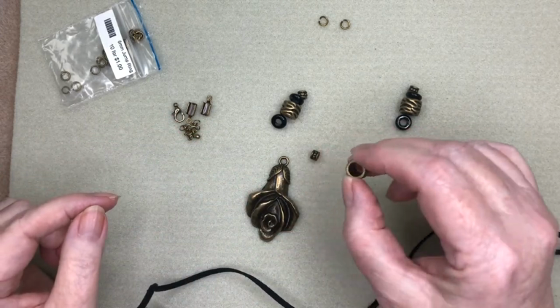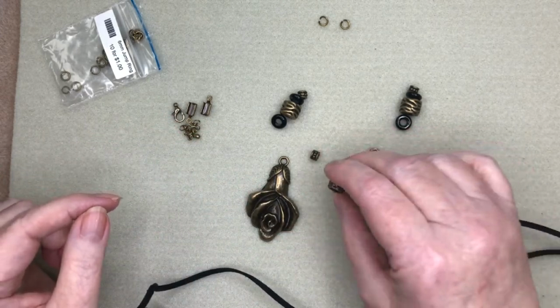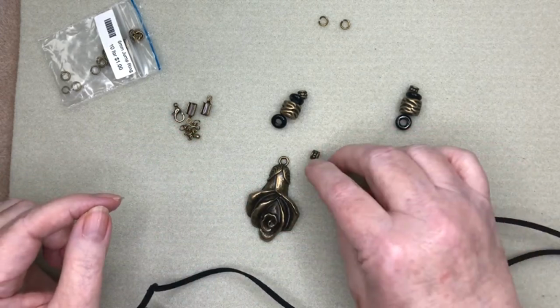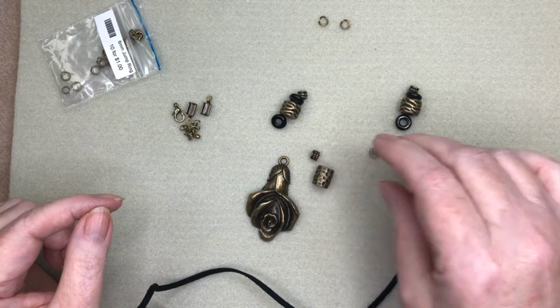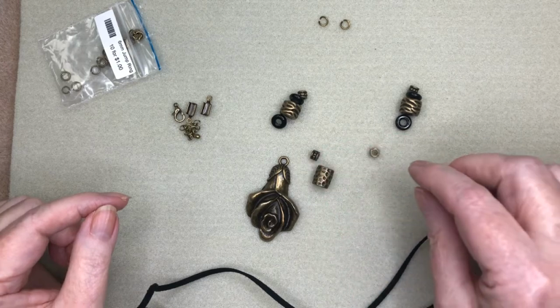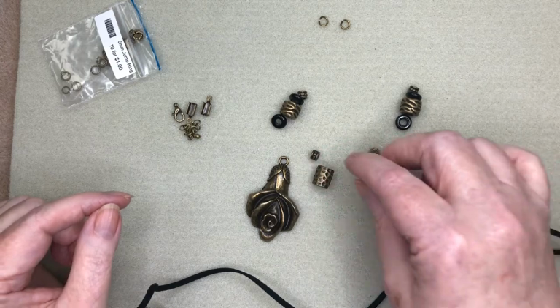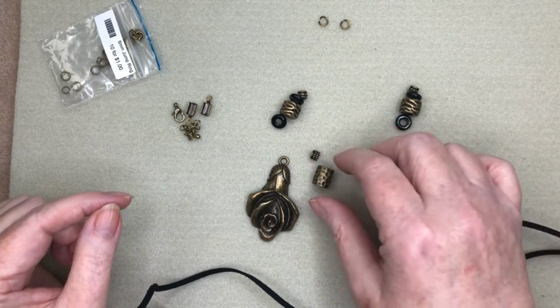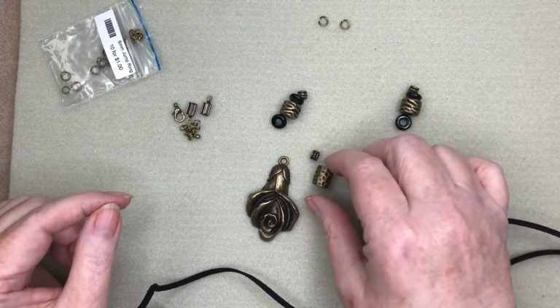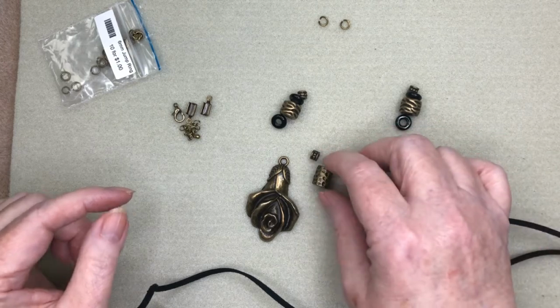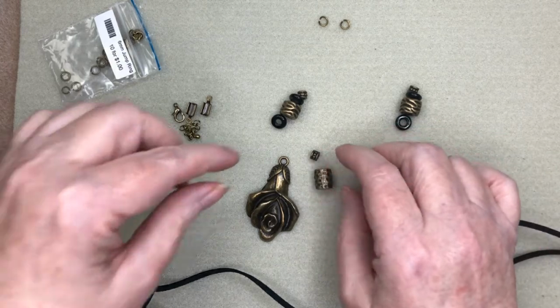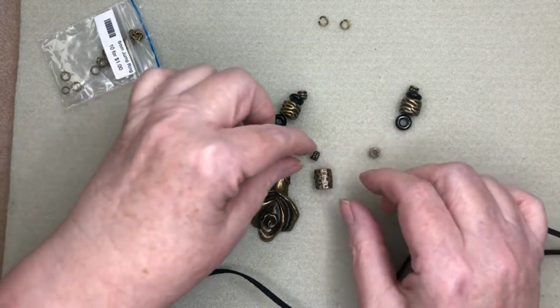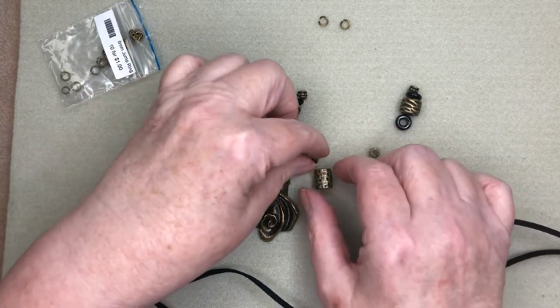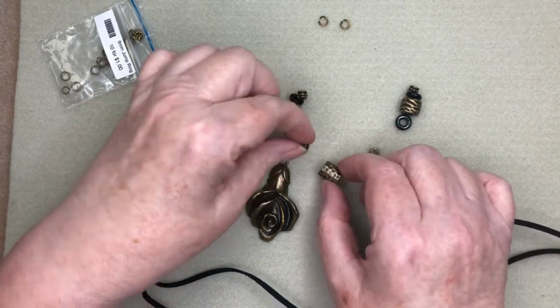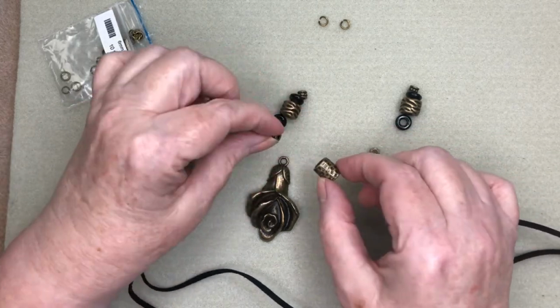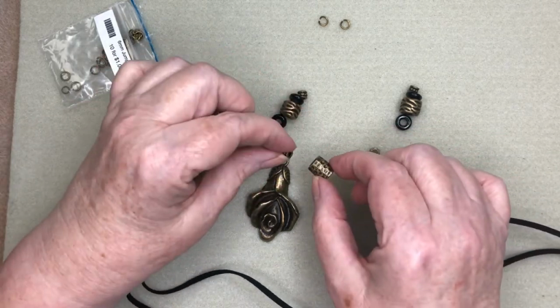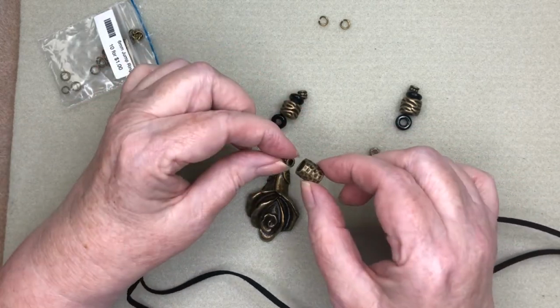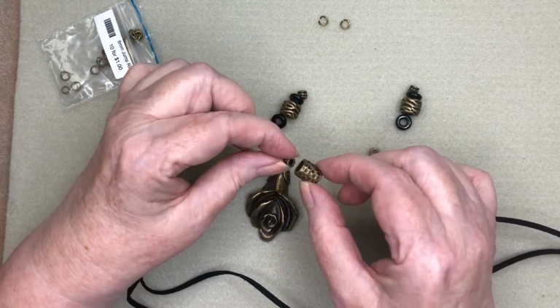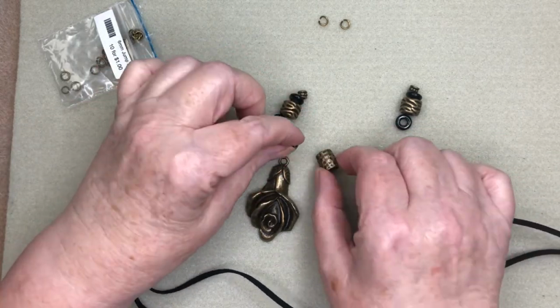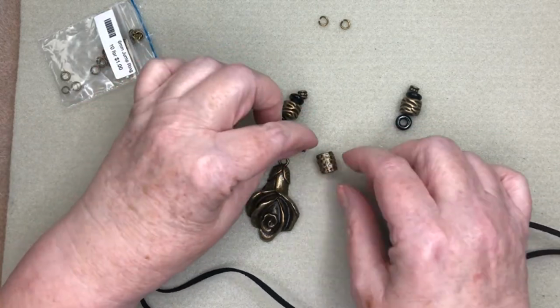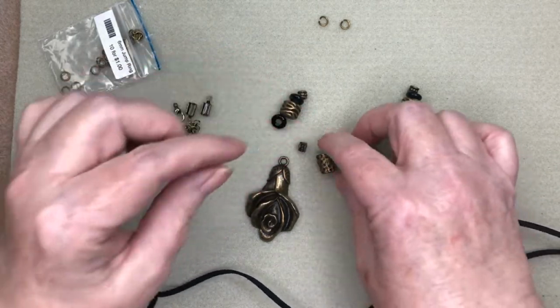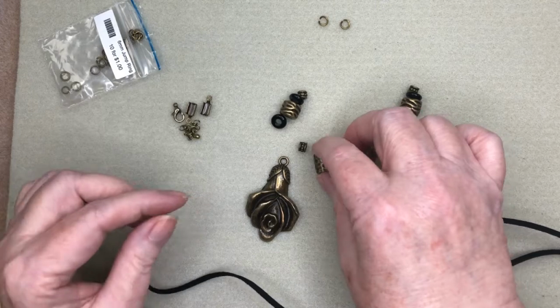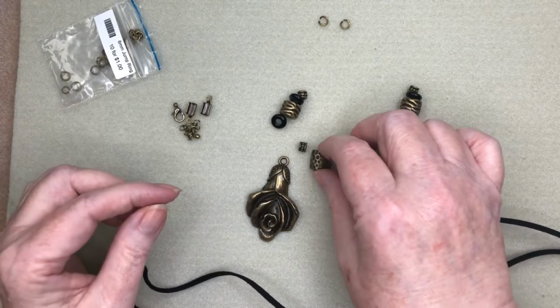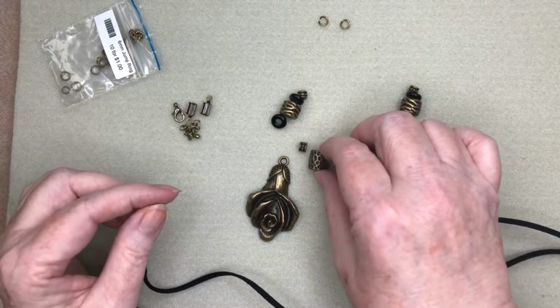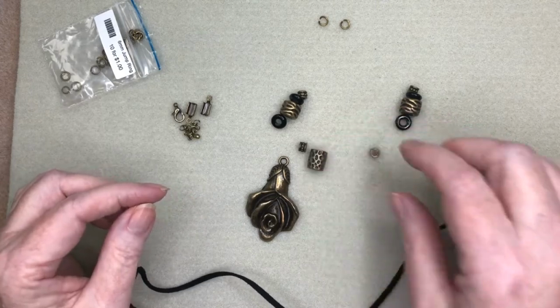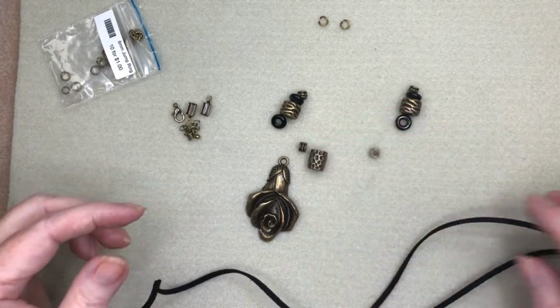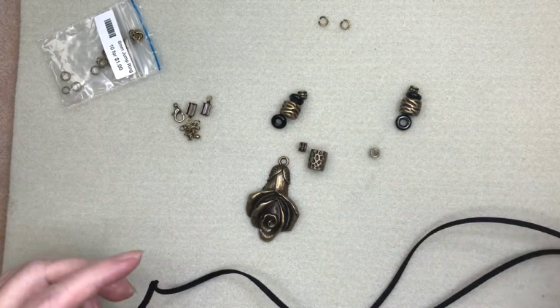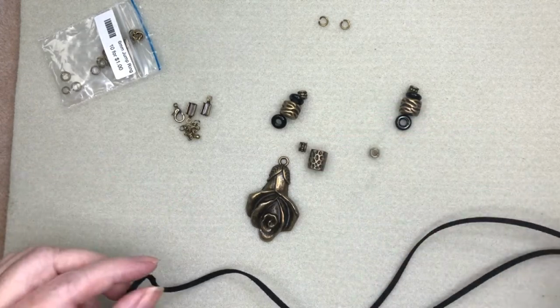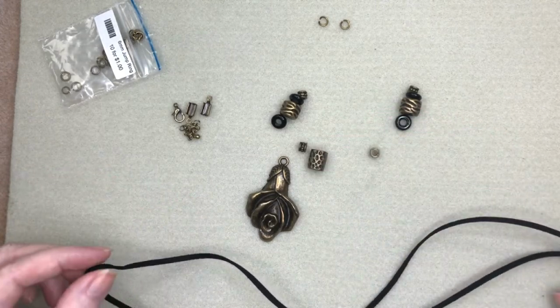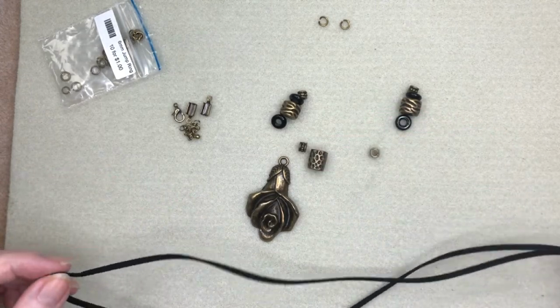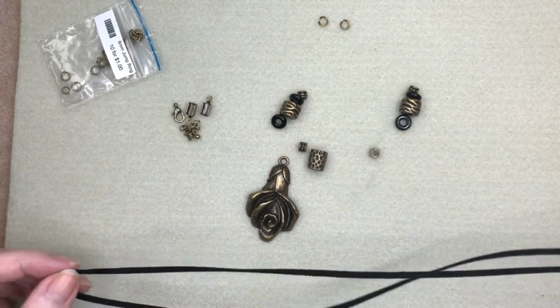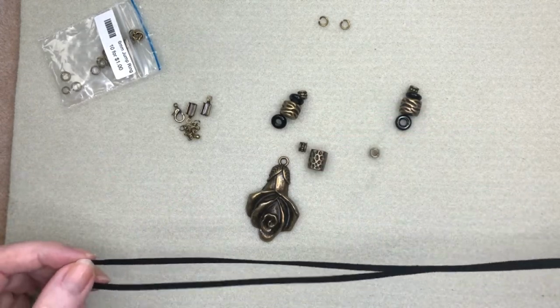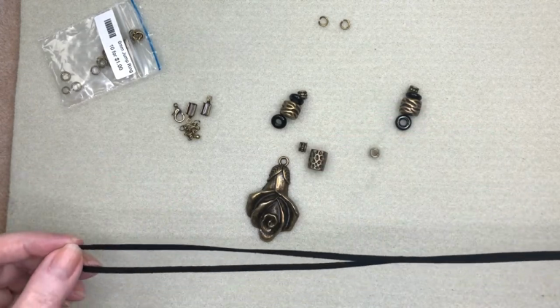Now the thing to remember when you're working with large hole beads is that we have to put something else with it so that it doesn't jiggle on the cord, otherwise it doesn't sit nice.